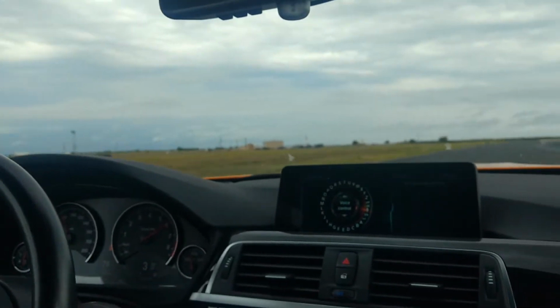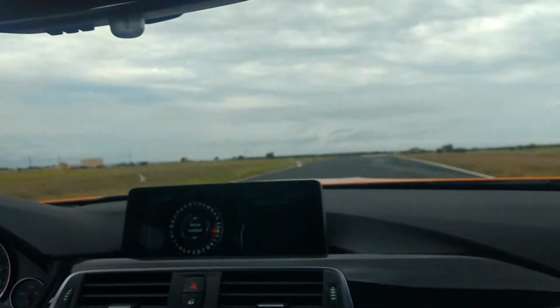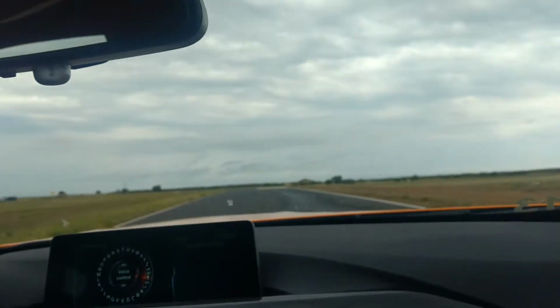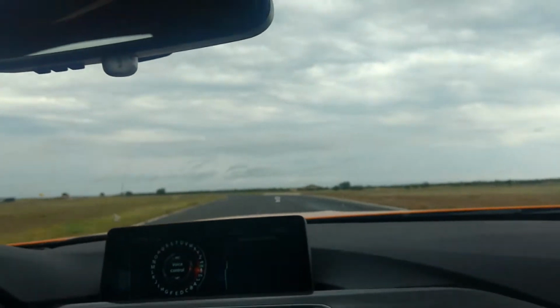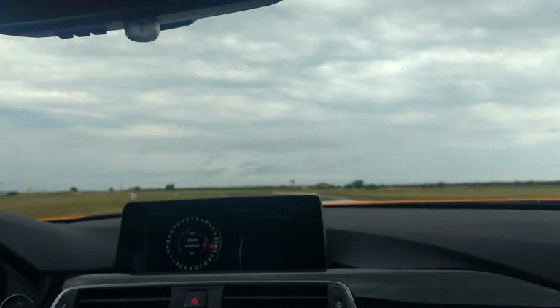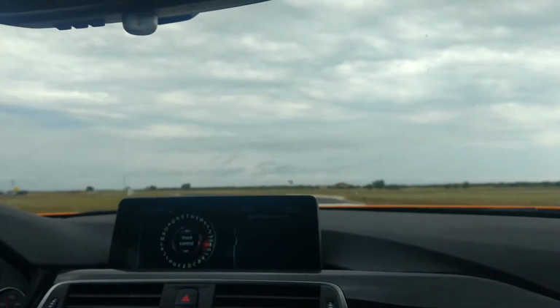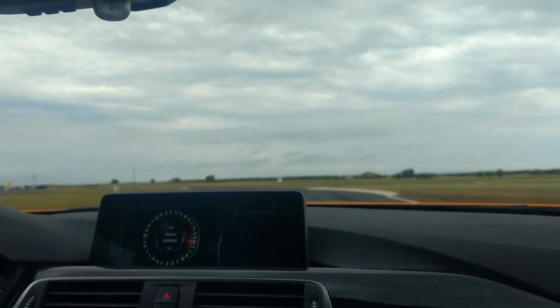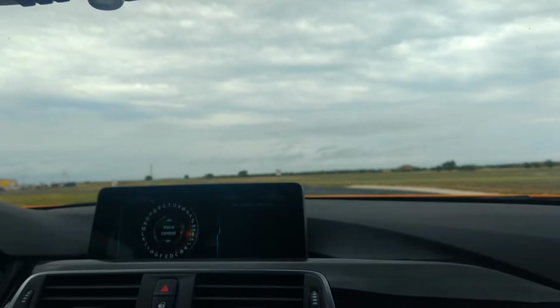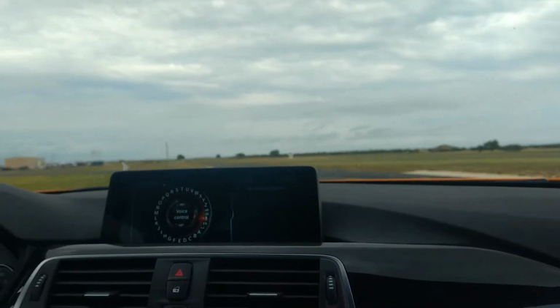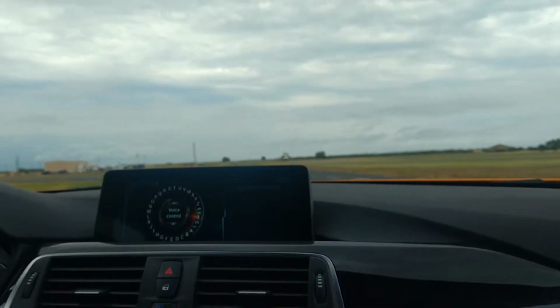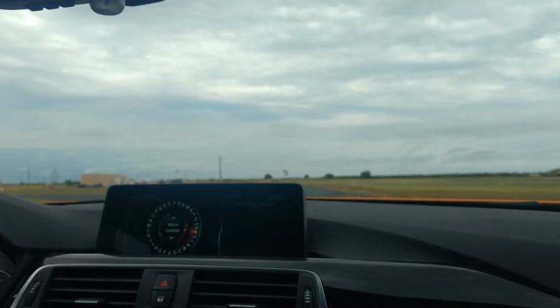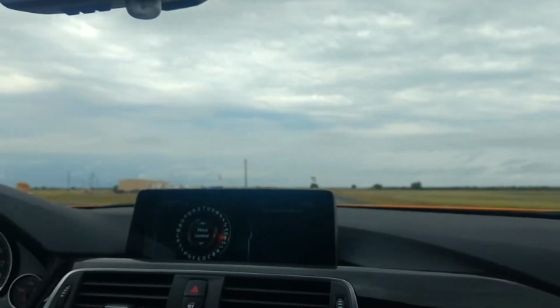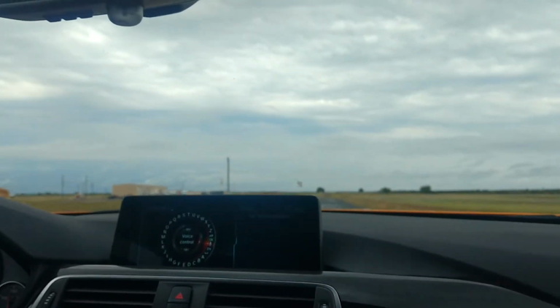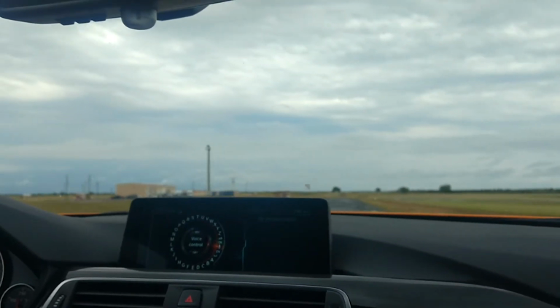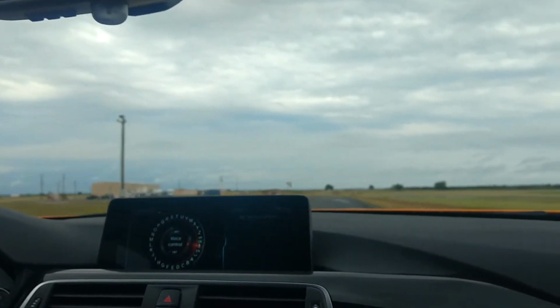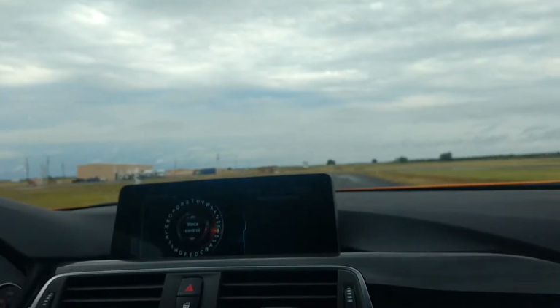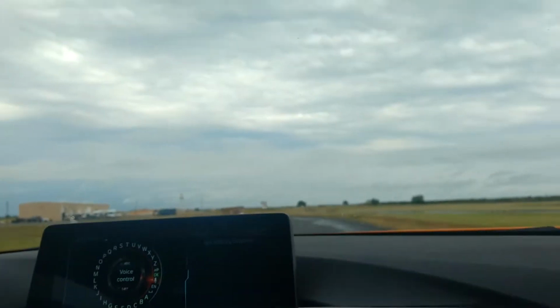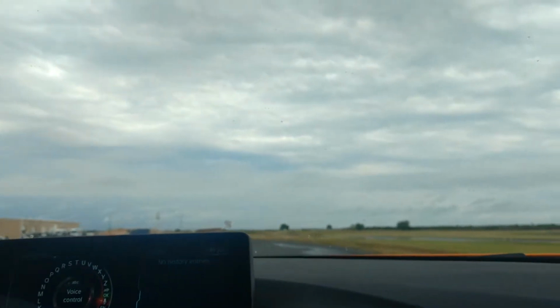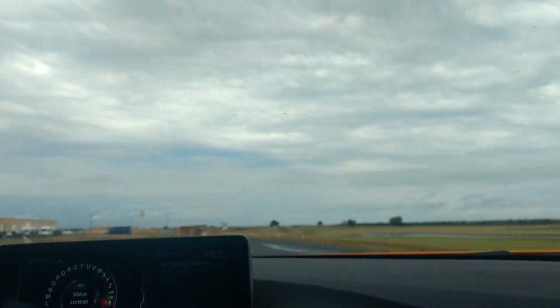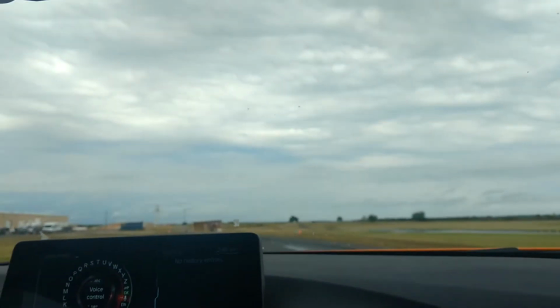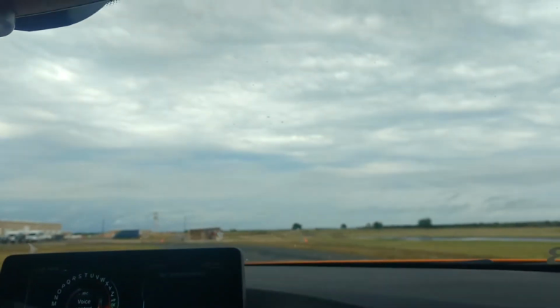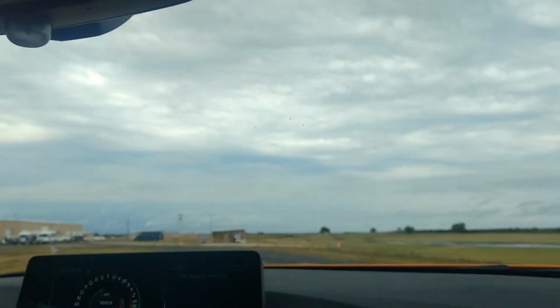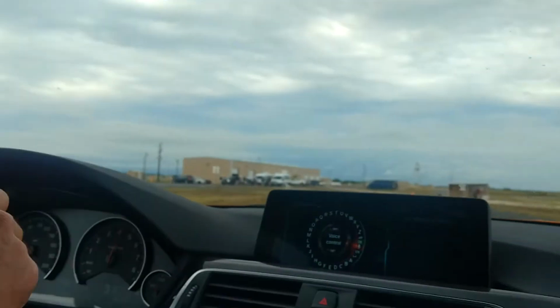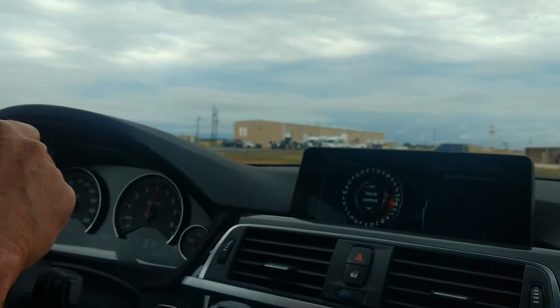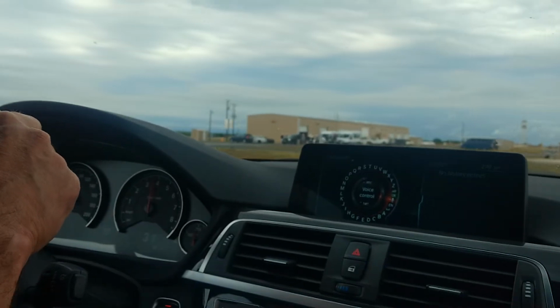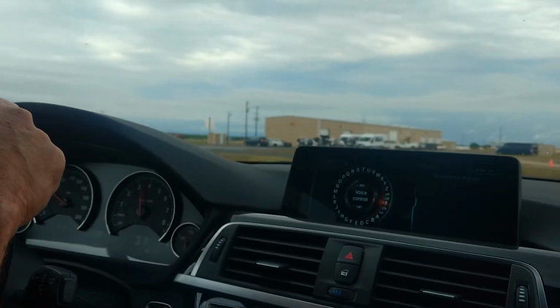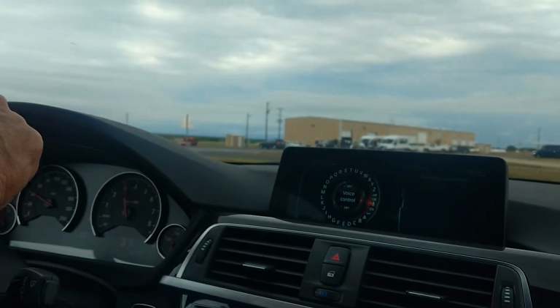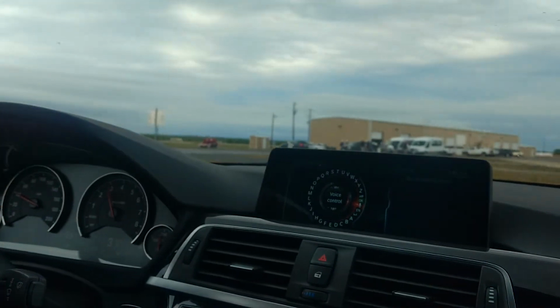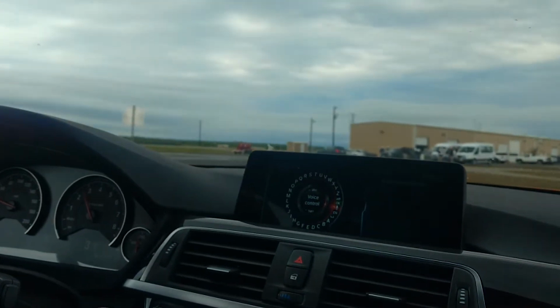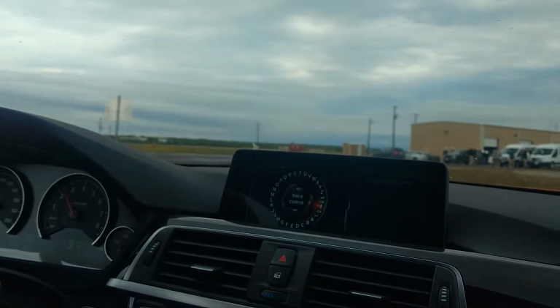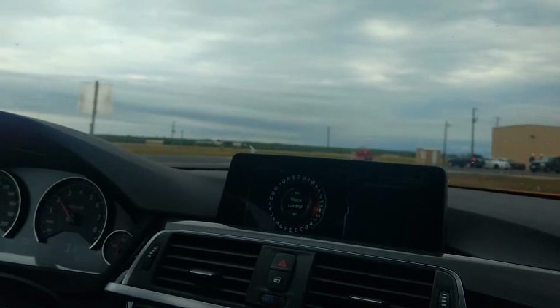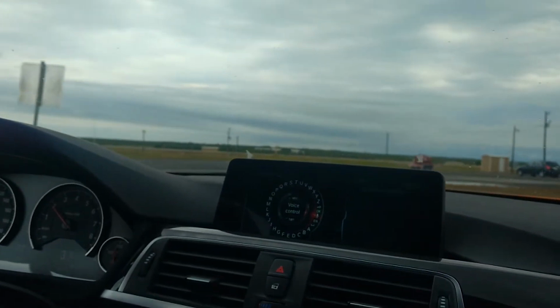I'm gonna get 100 miles an hour one more time for that bird sitting right in the road there. Now go around, turn right here and go around that drifting track a couple times.